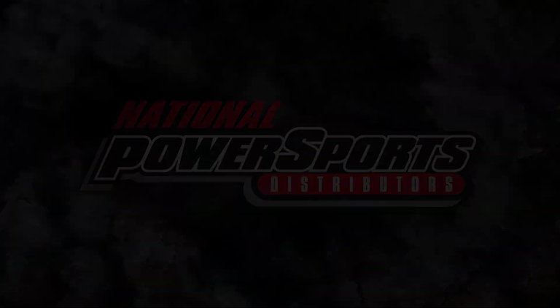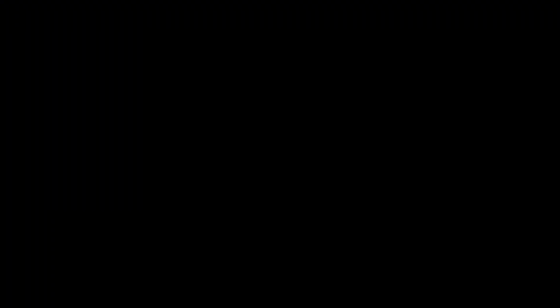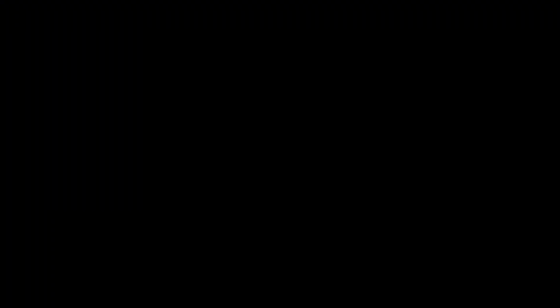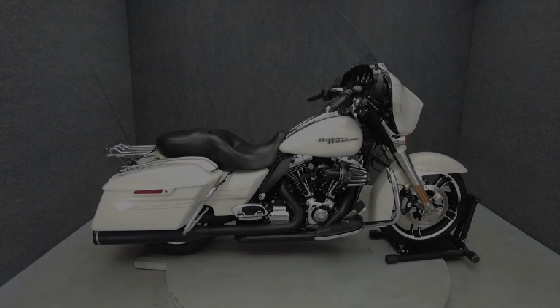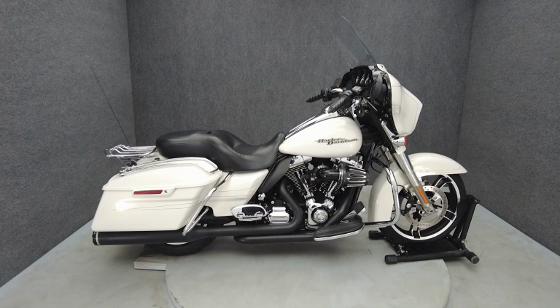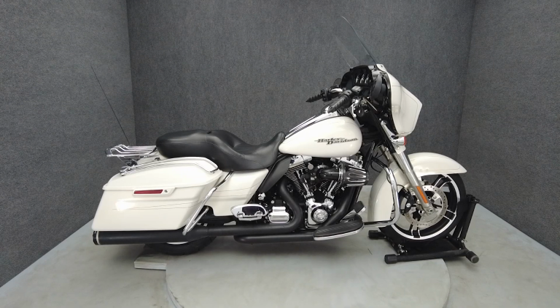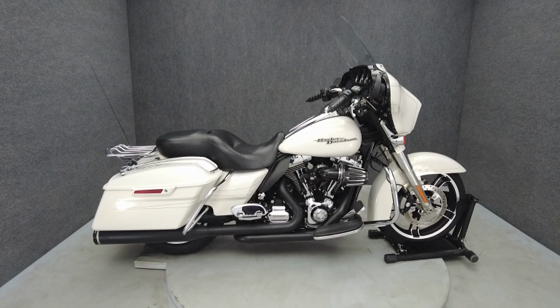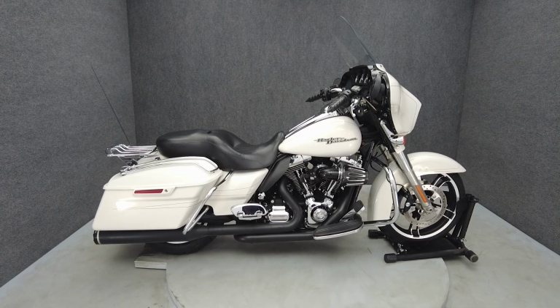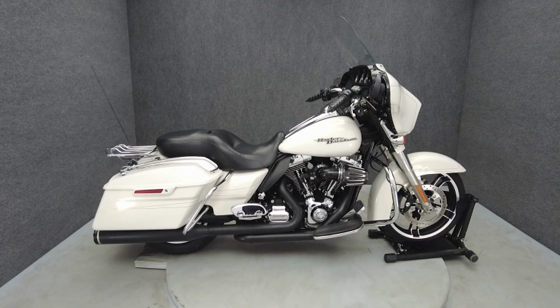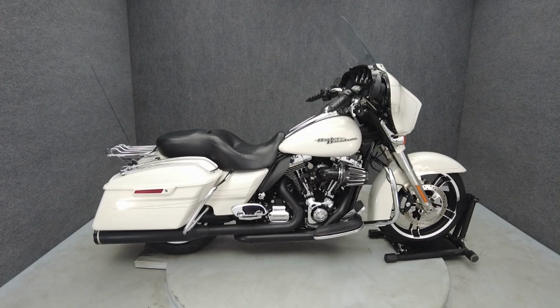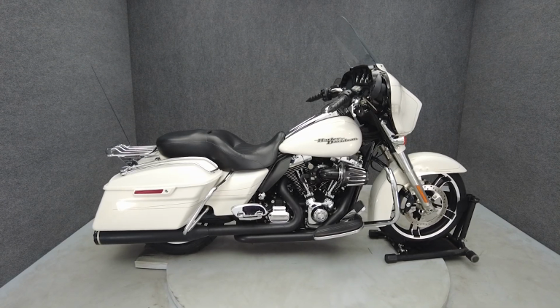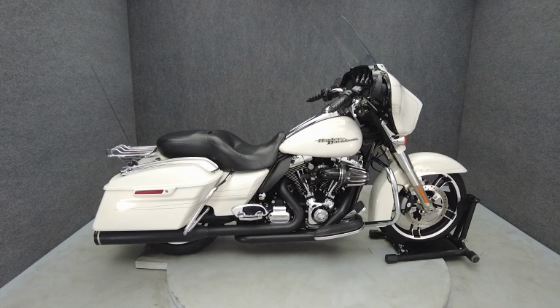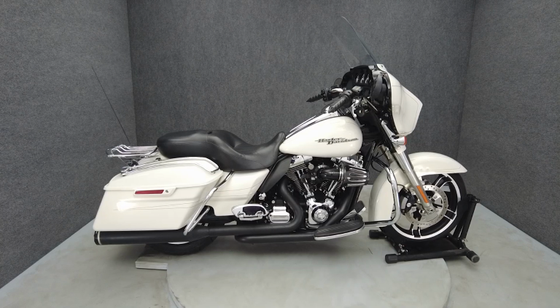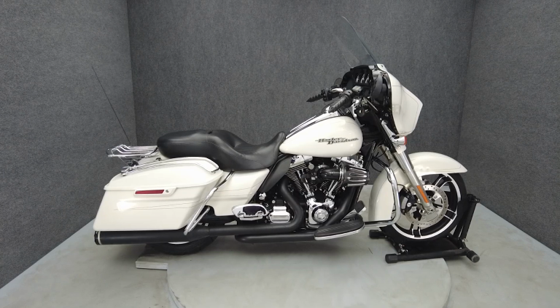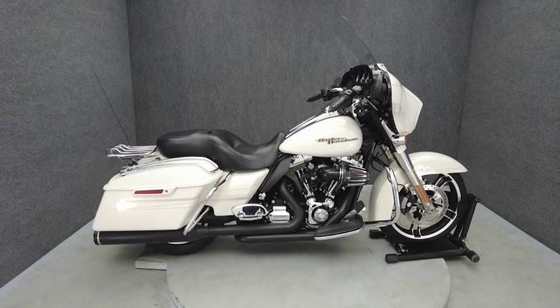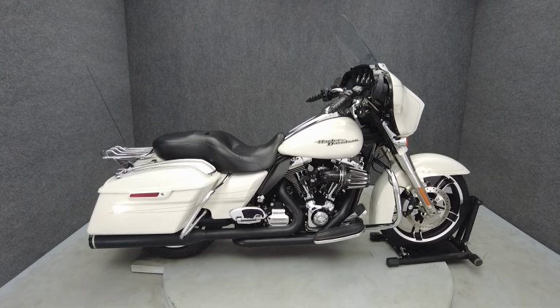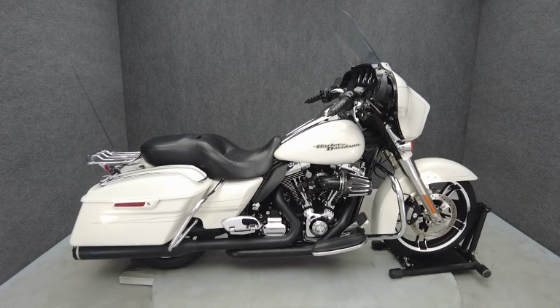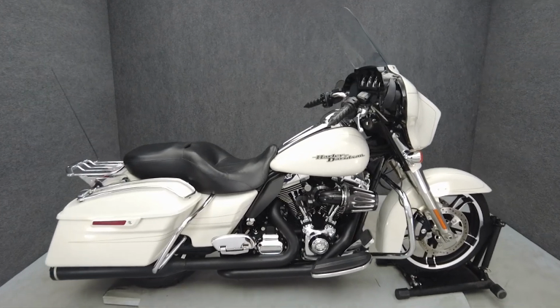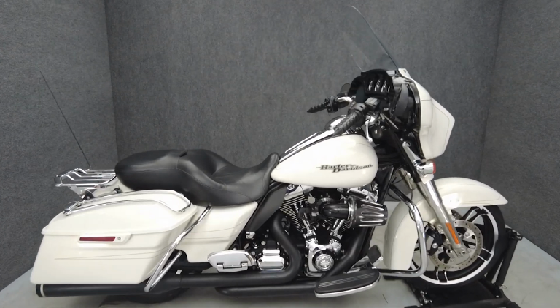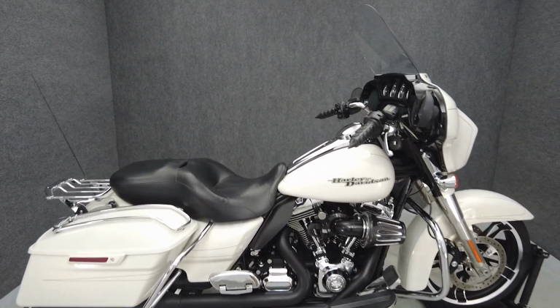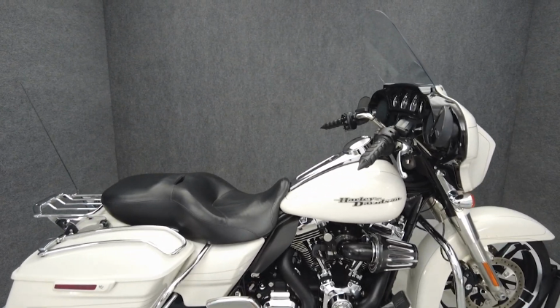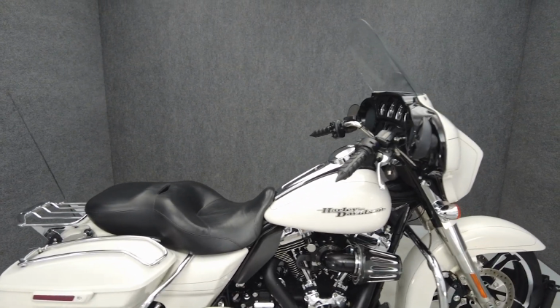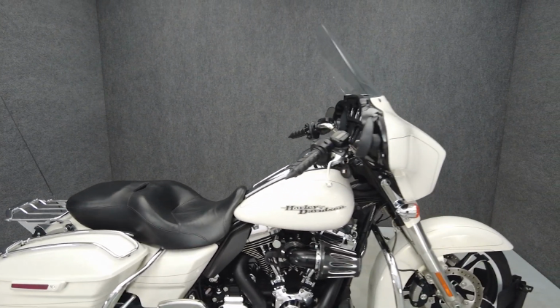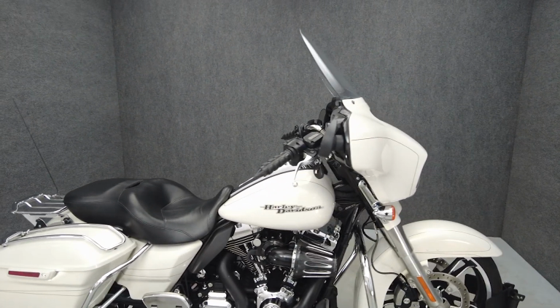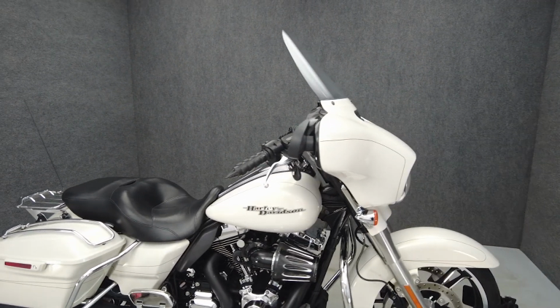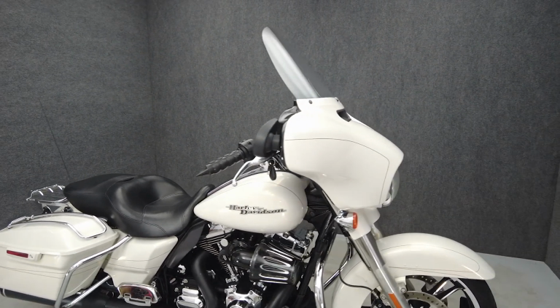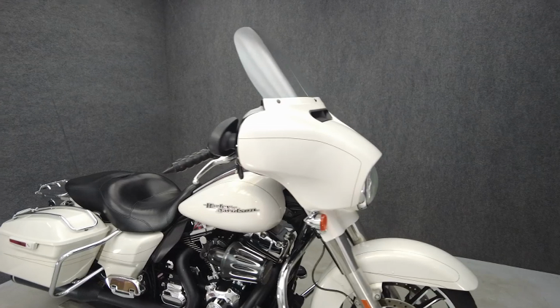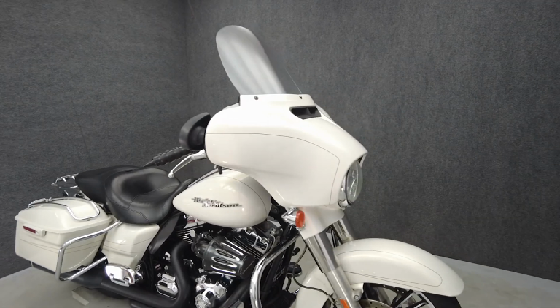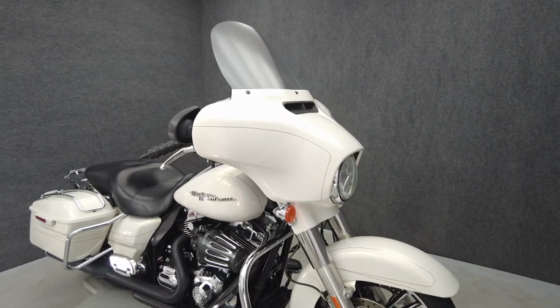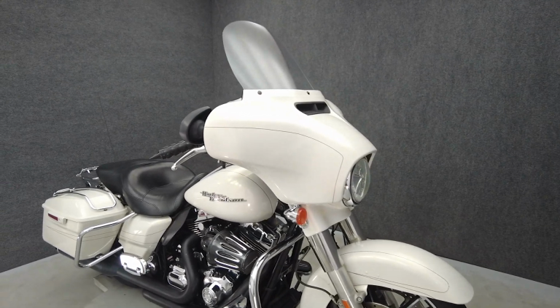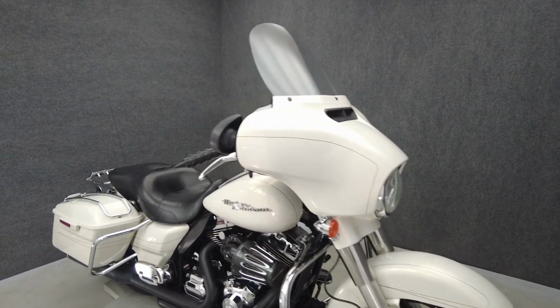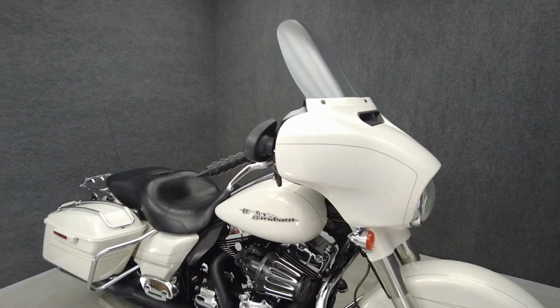Hey everyone, this is Keegan from National Power Sports. This 2014 Harley-Davidson Street Glide Special with 58,385 miles passes New York State Inspection and runs well.